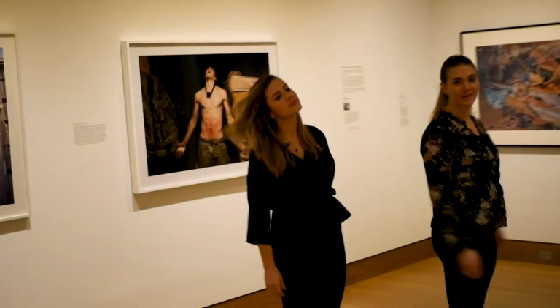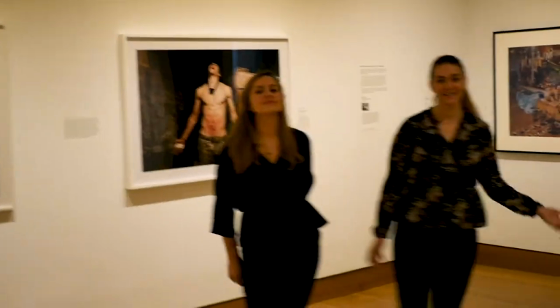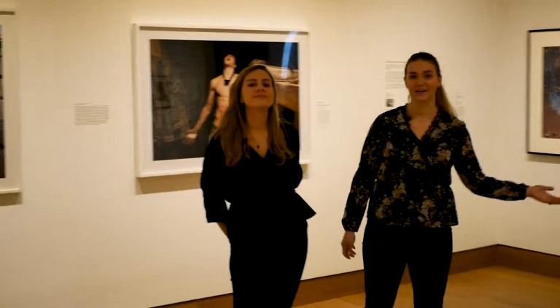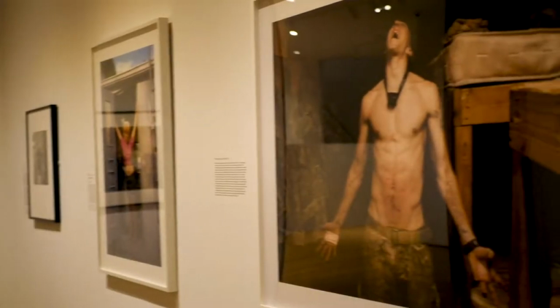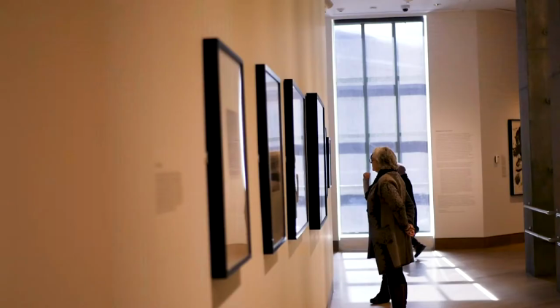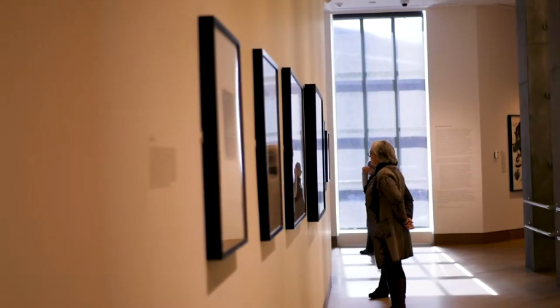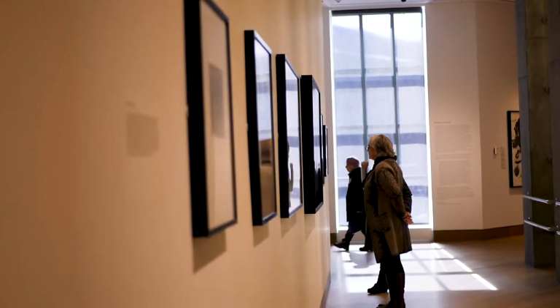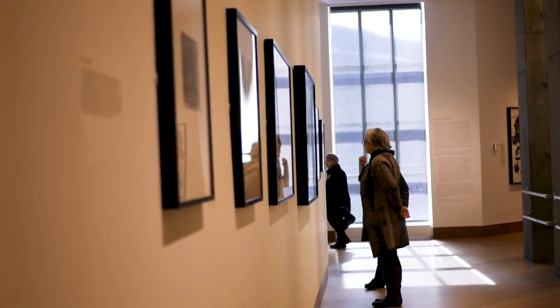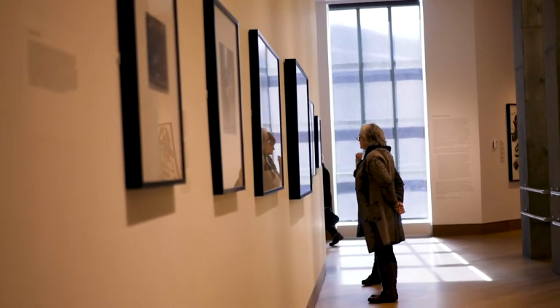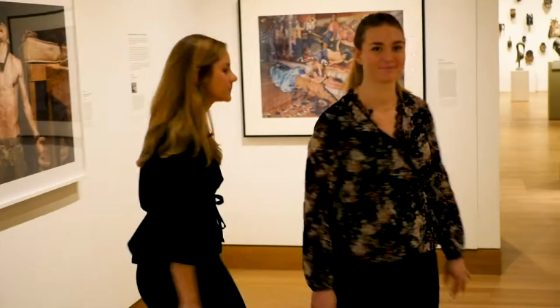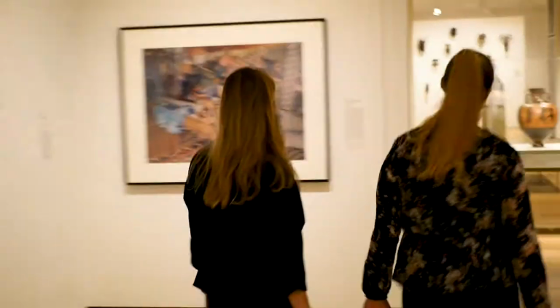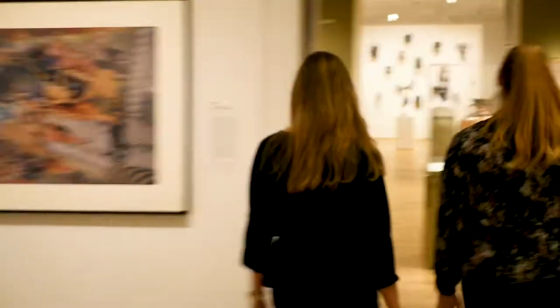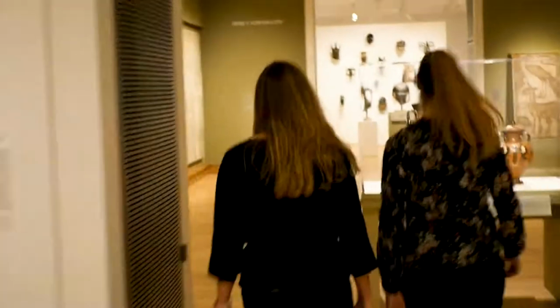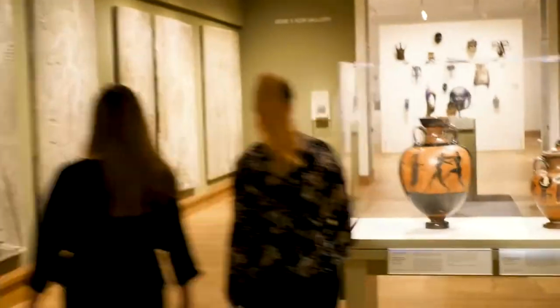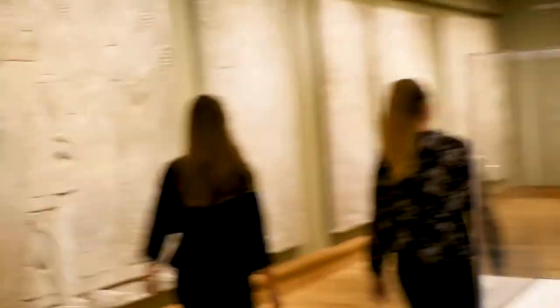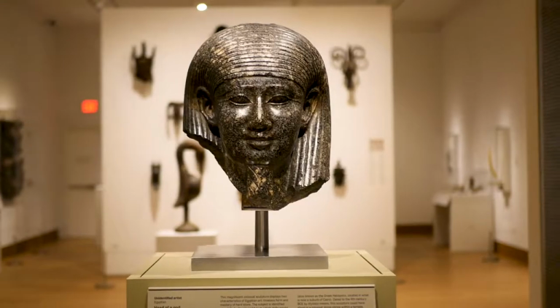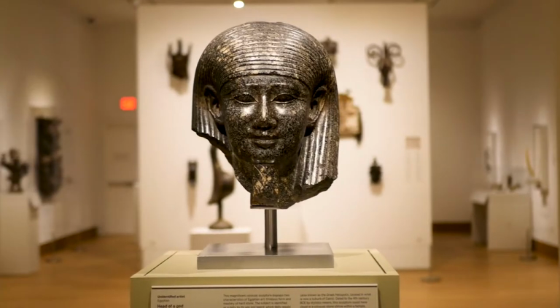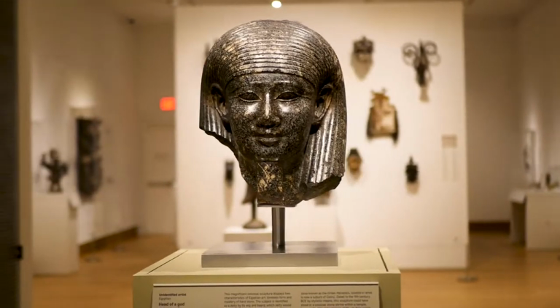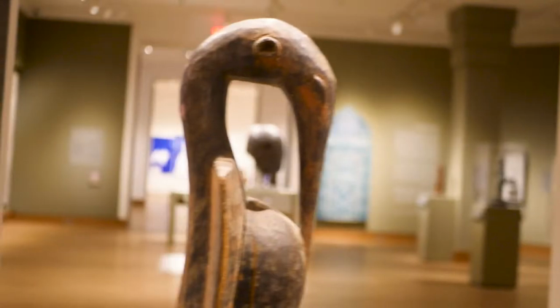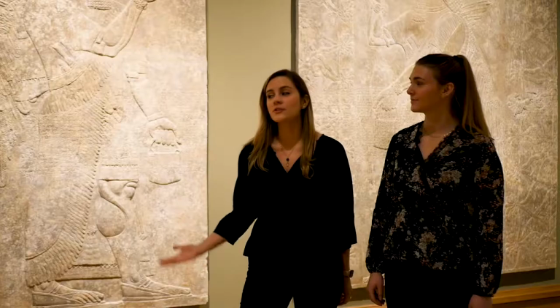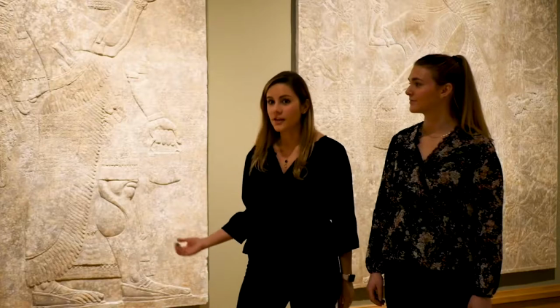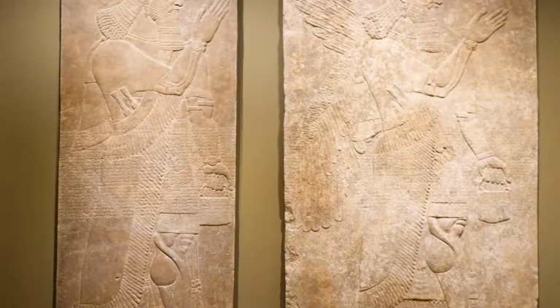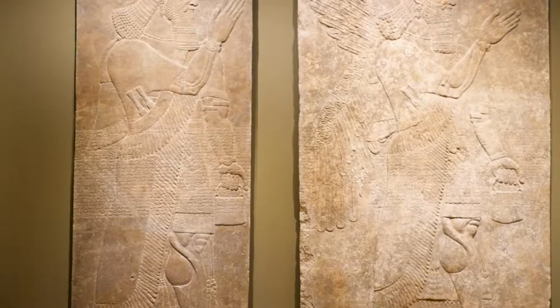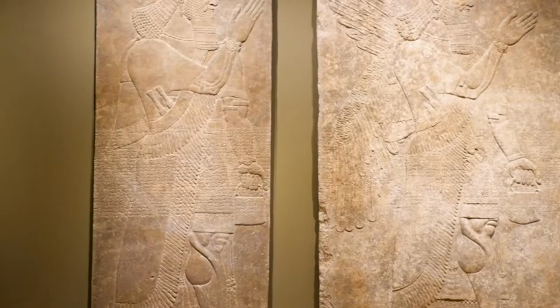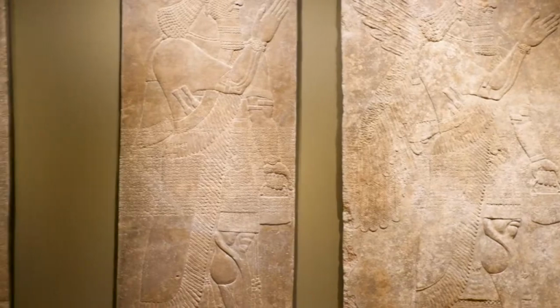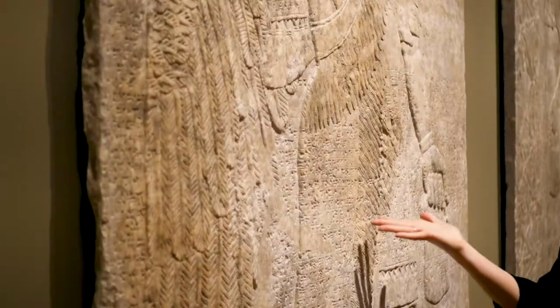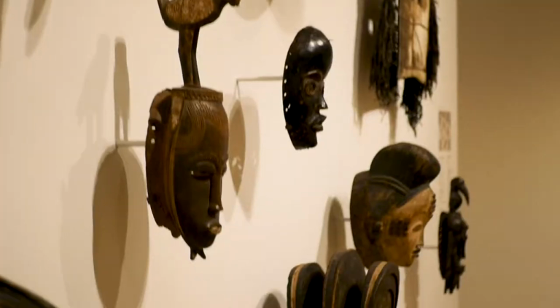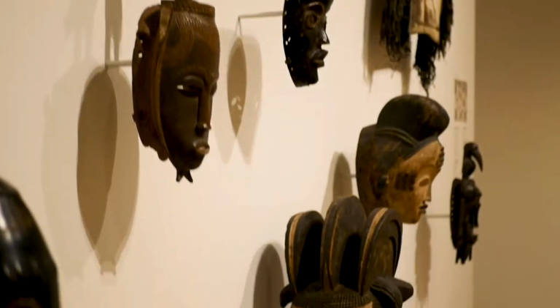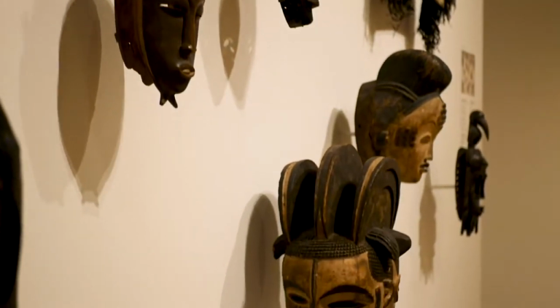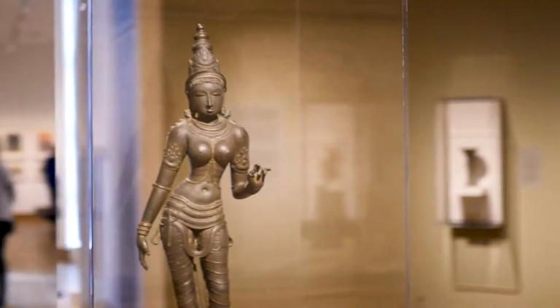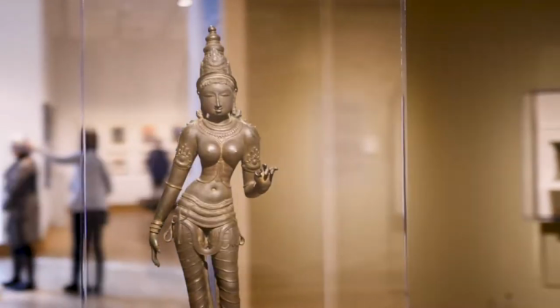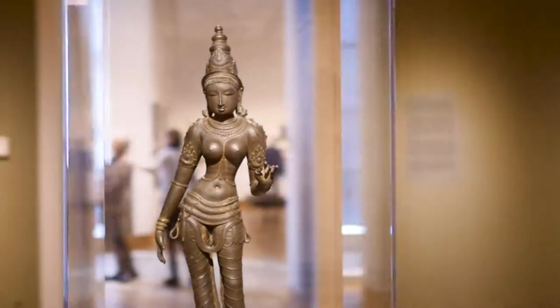This next gallery is usually reserved for student-curated shows. Next we have Kim Gallery, which usually features ancient art. Our best known are the Assyrian Reliefs — they once lined the palace of King Asher Nasipal II.